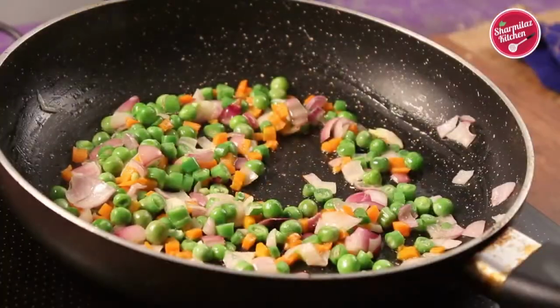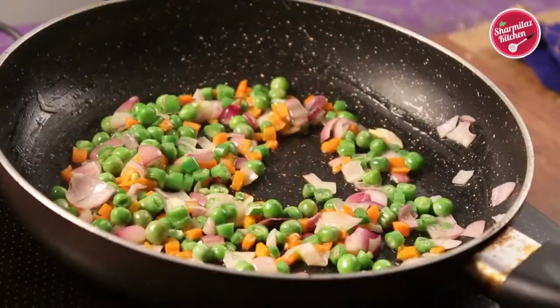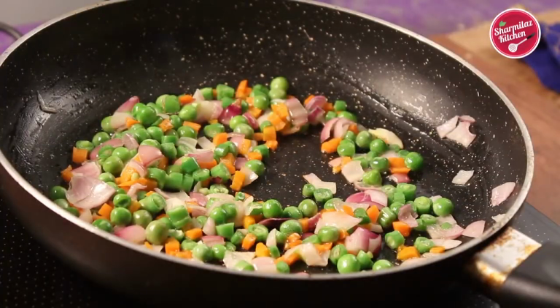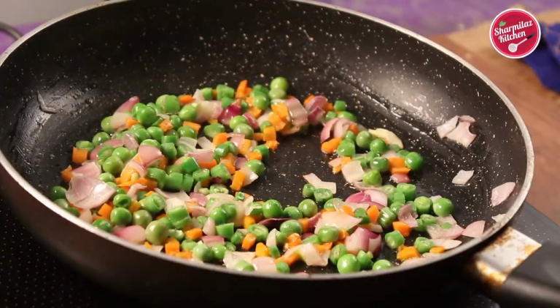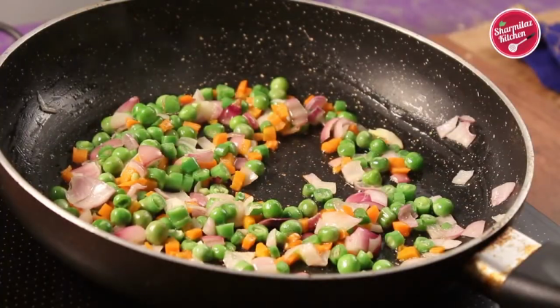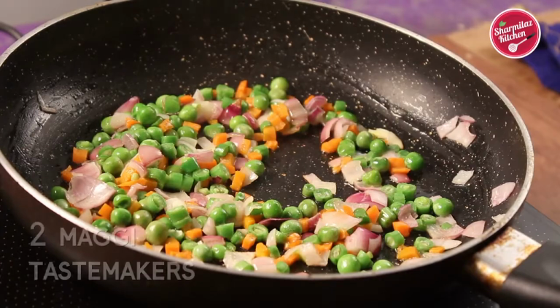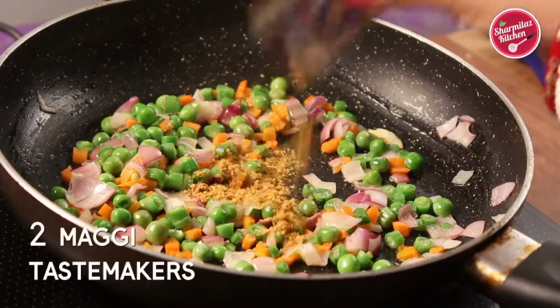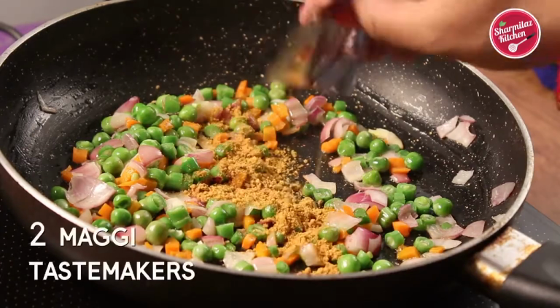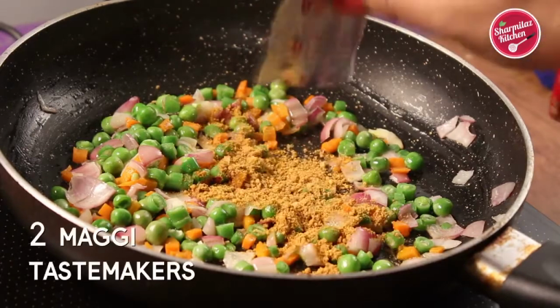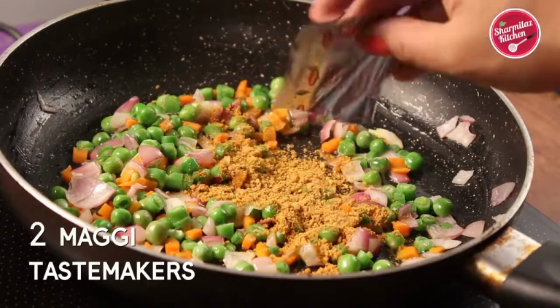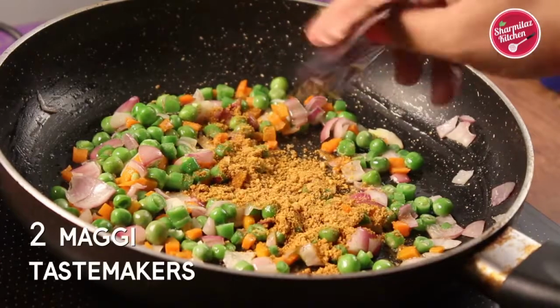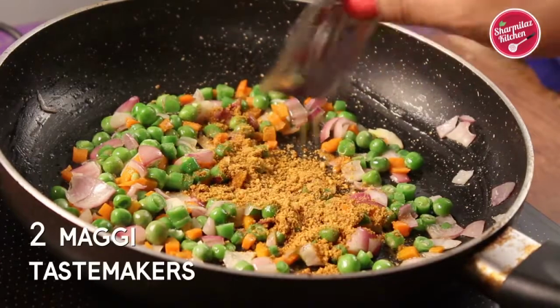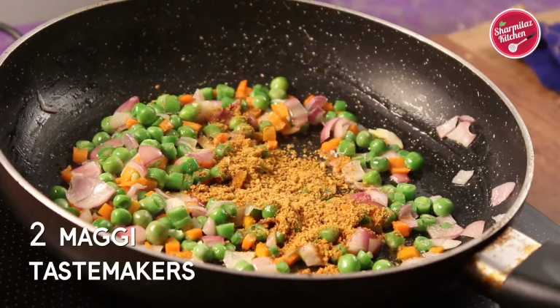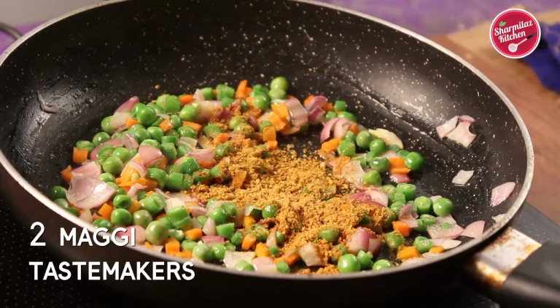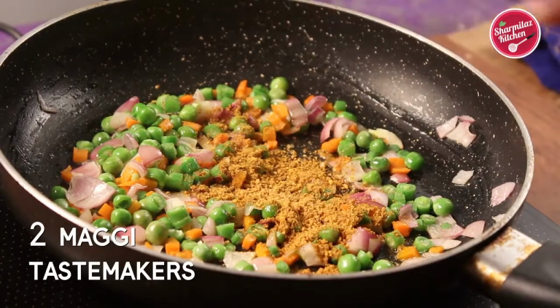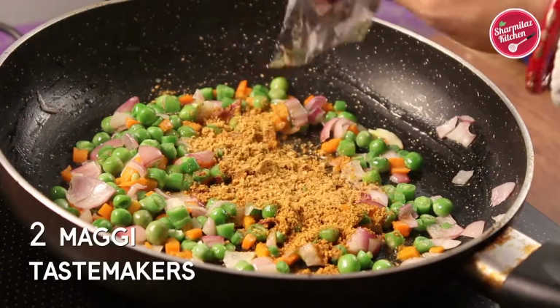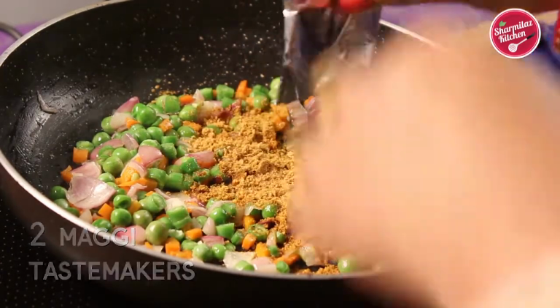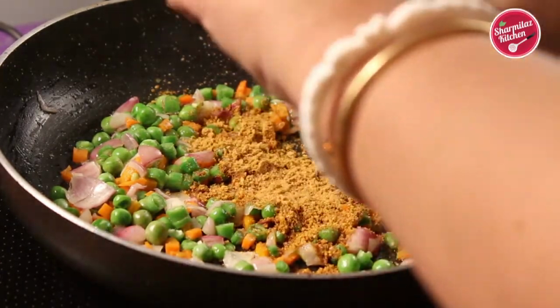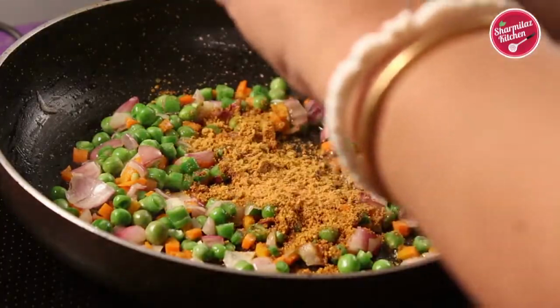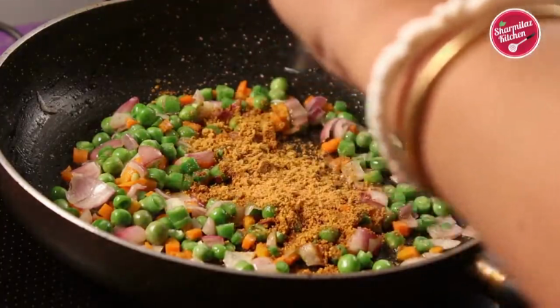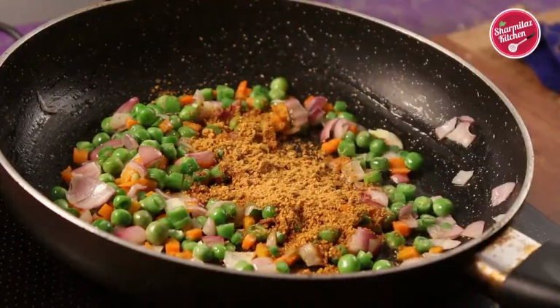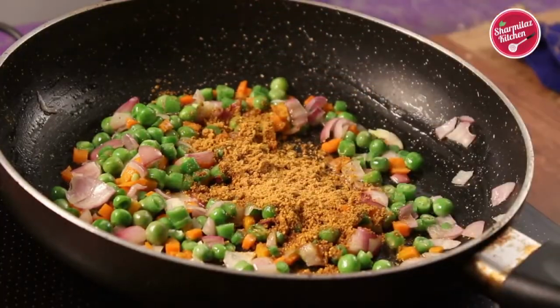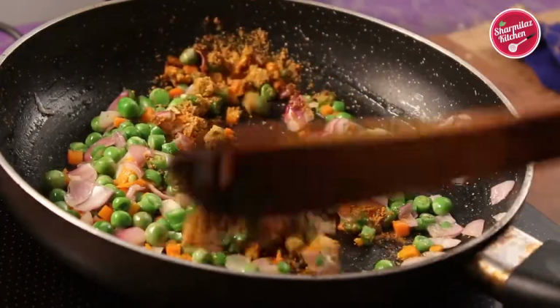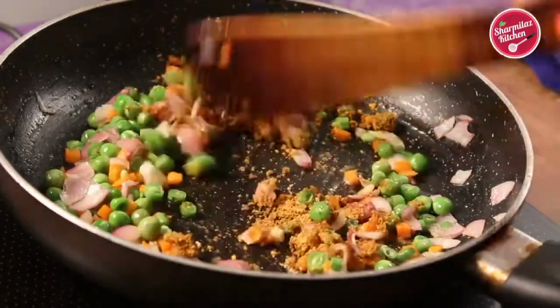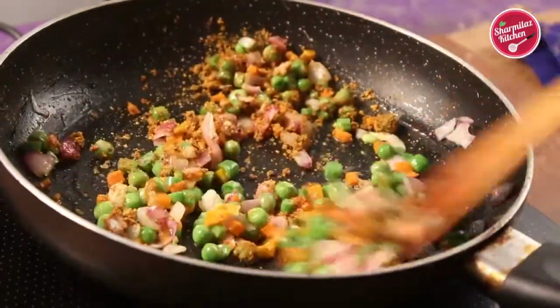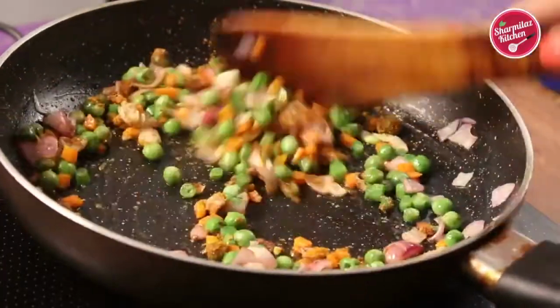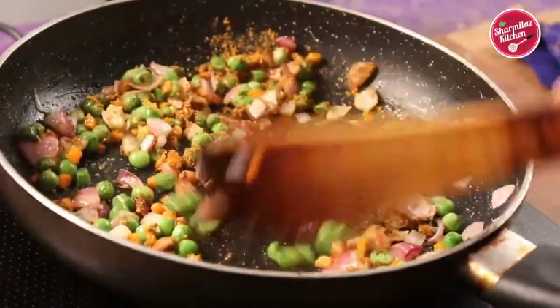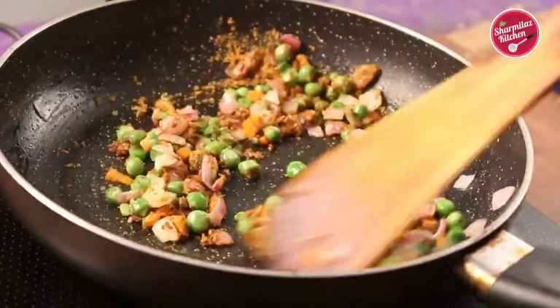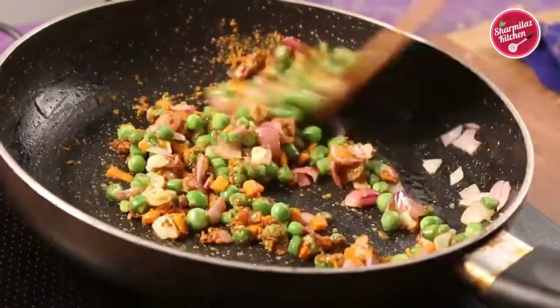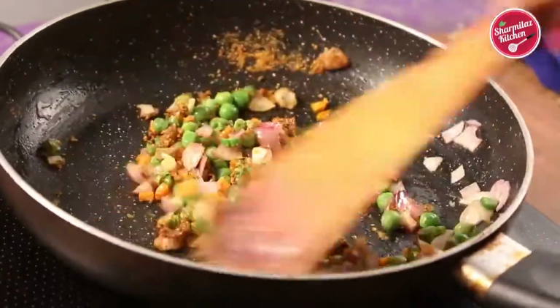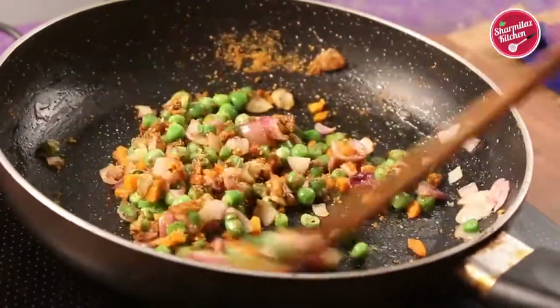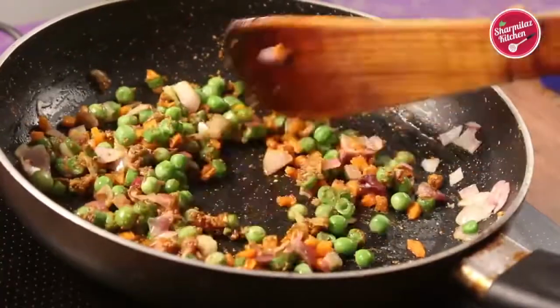Now put in two Maggi taste makers. As I am making this recipe with two Maggi noodles, that's why I have added two taste makers. Stir the vegetables with the taste maker.